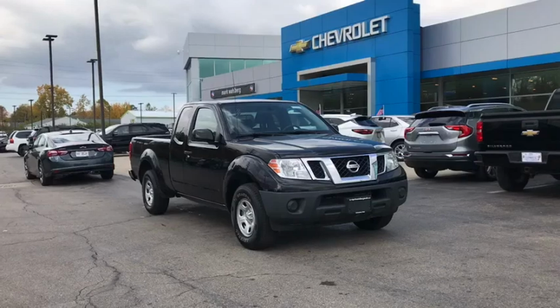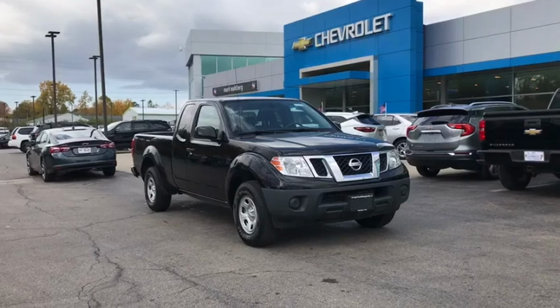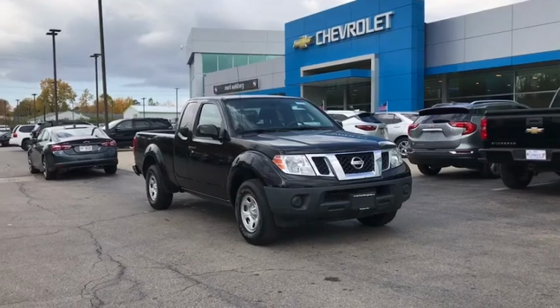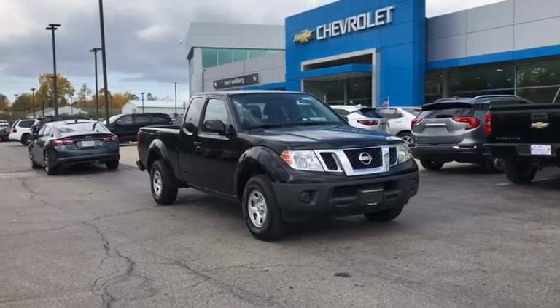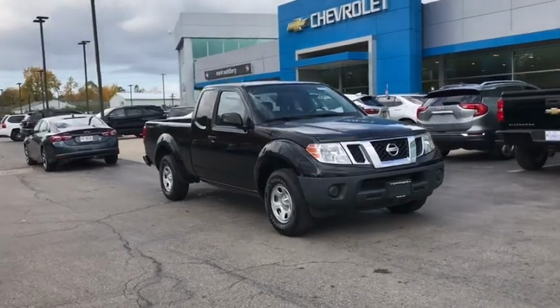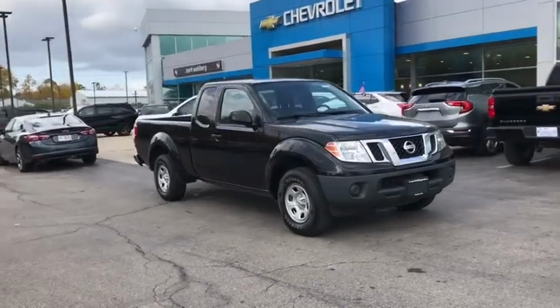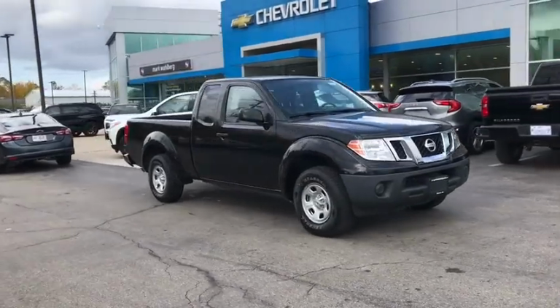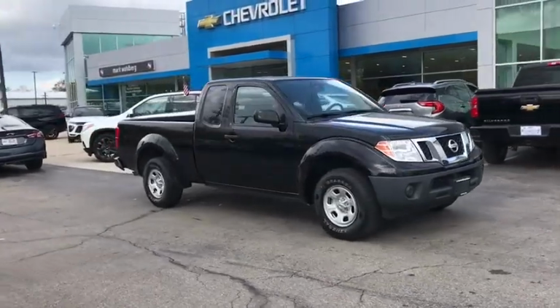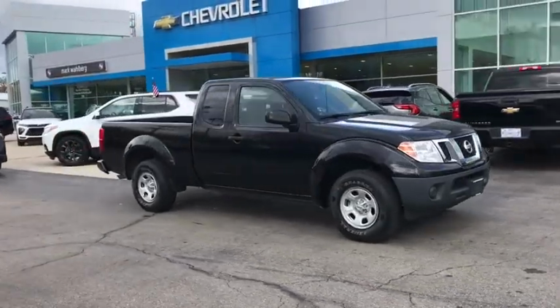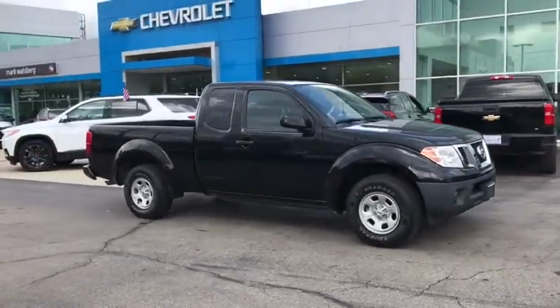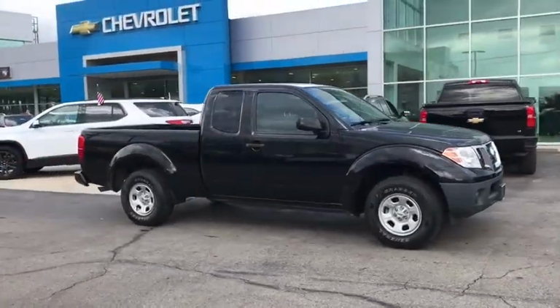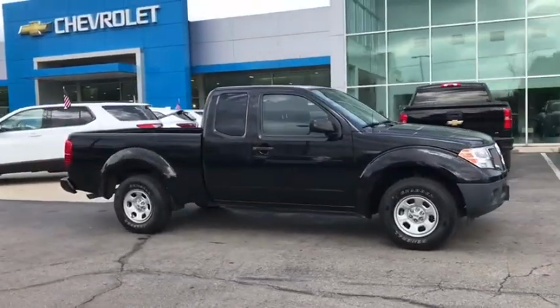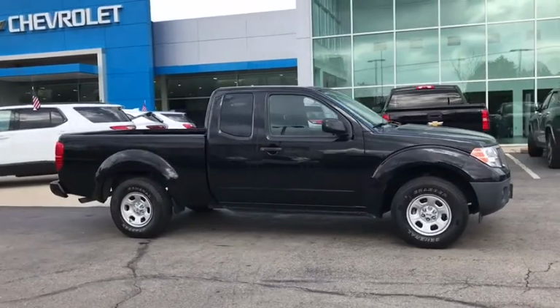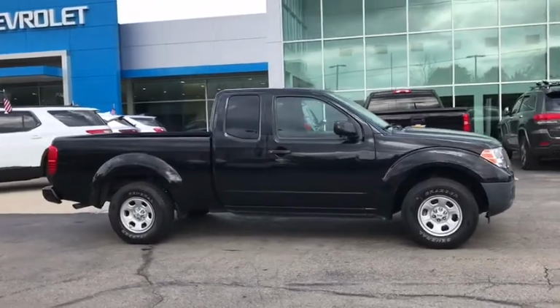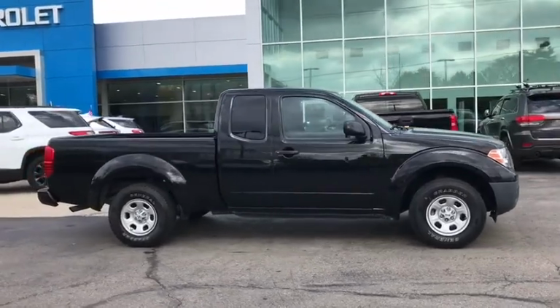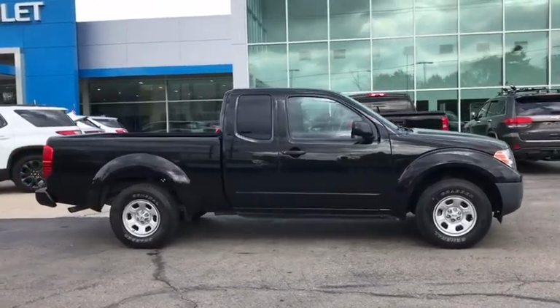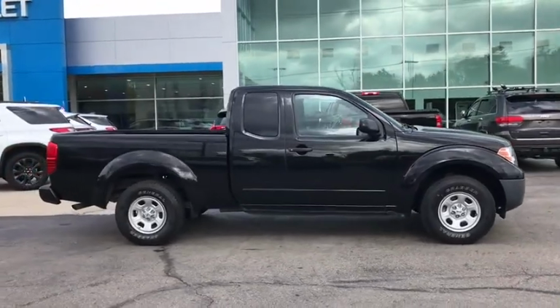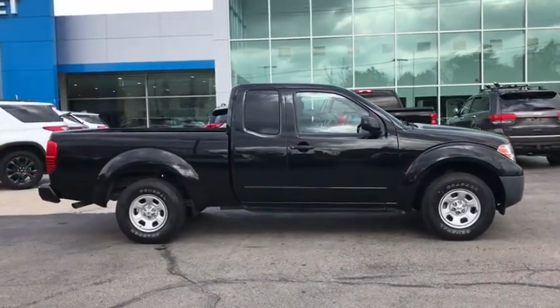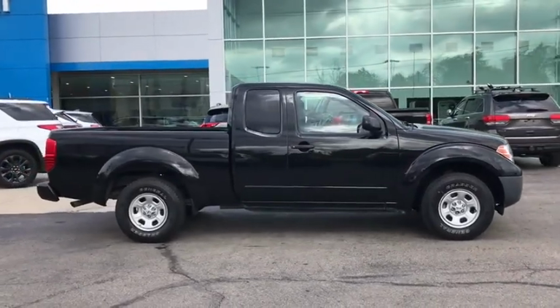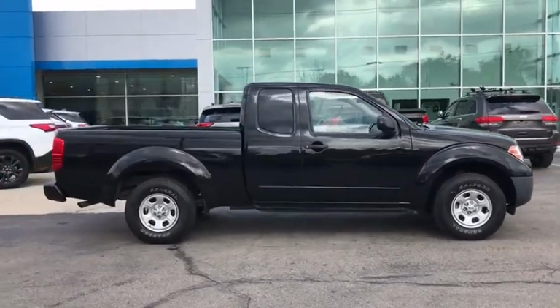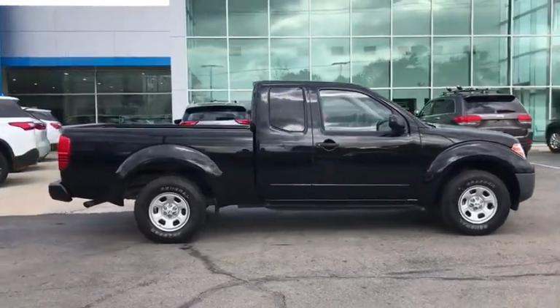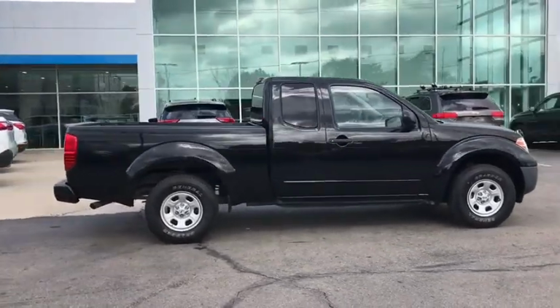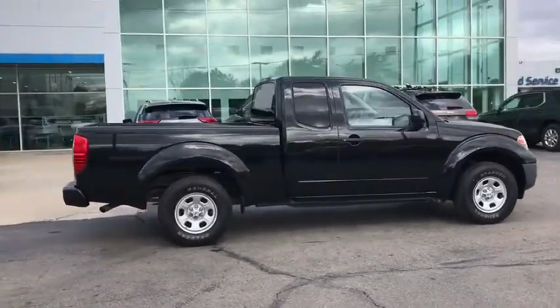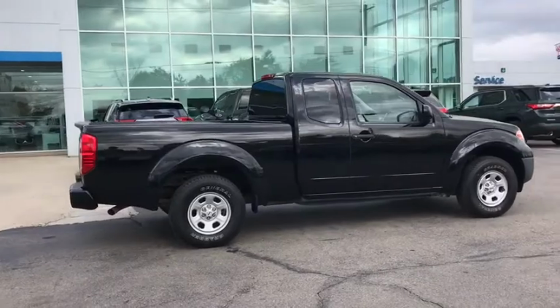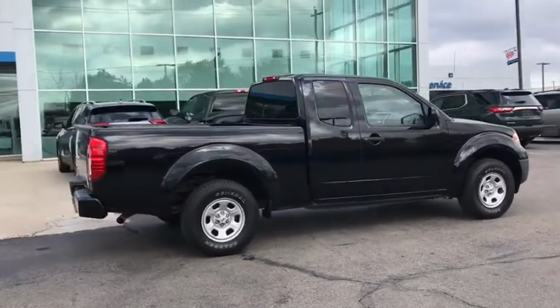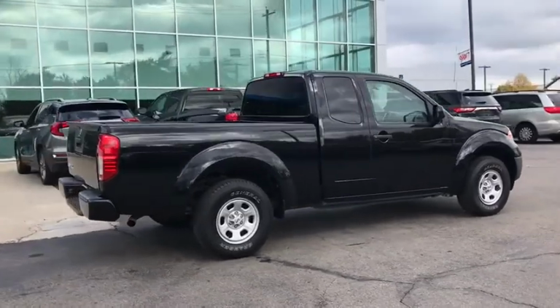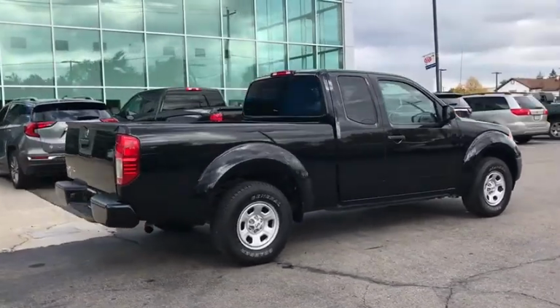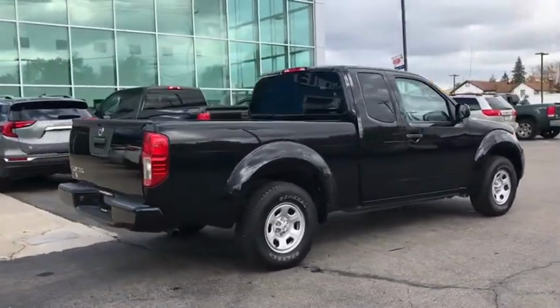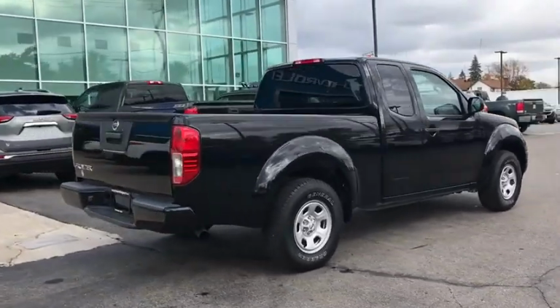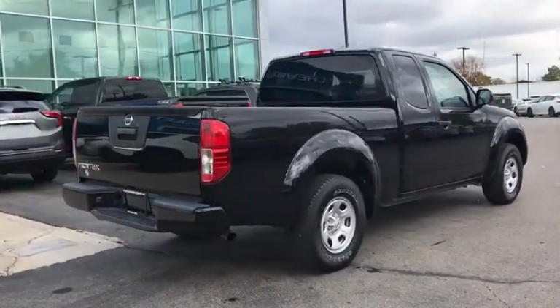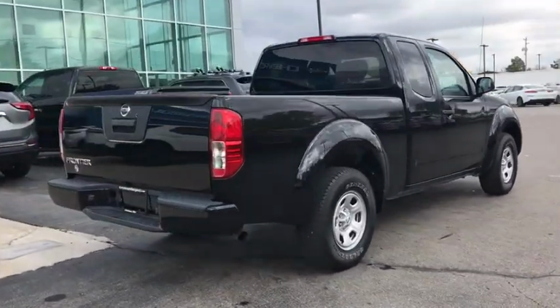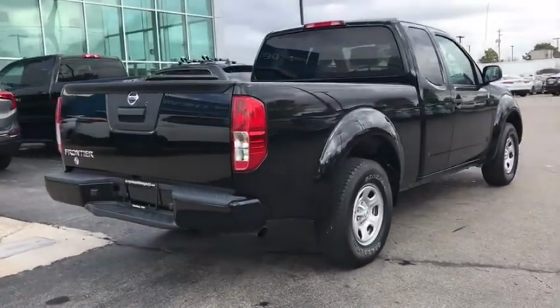Looking for the right vehicle? Check out the 2018 Nissan Frontier. The Nissan Frontier offers a full-length, fully boxed frame for strength, serious off-road capabilities, and a five-star rating for side impact crash safety.